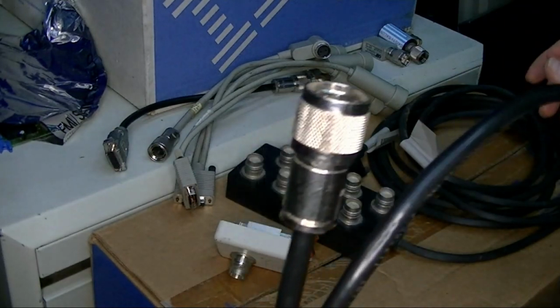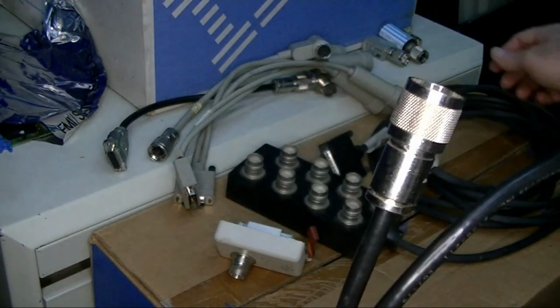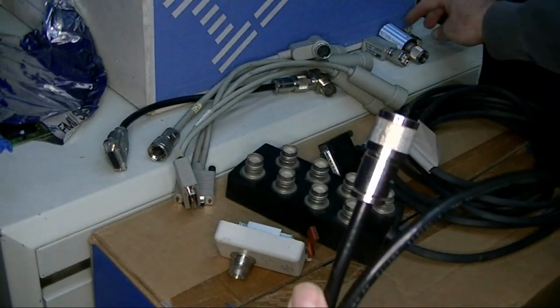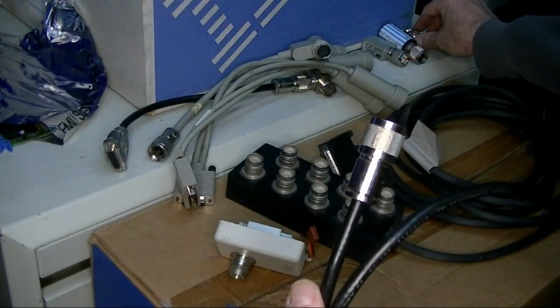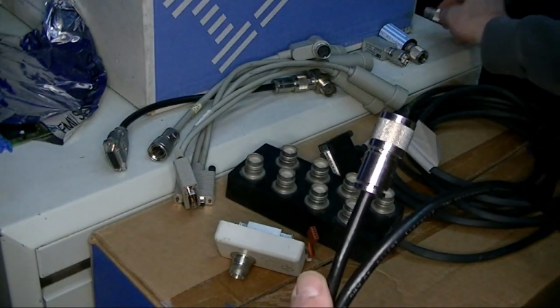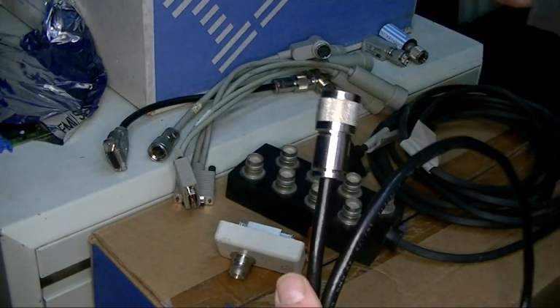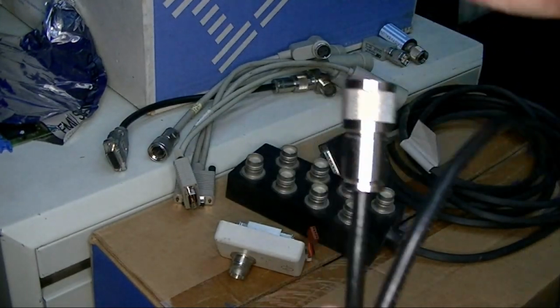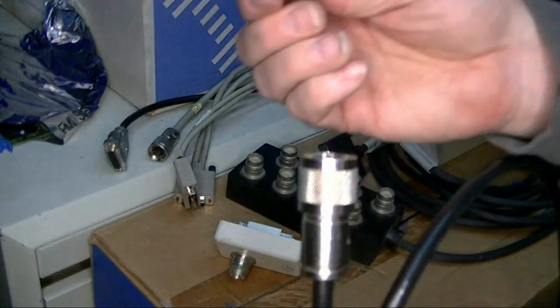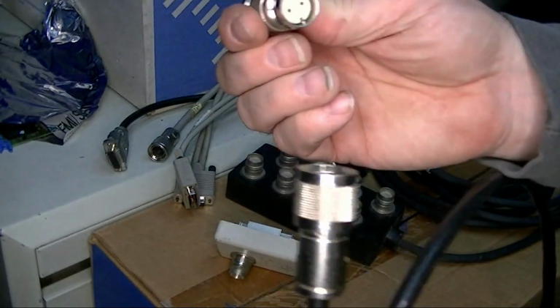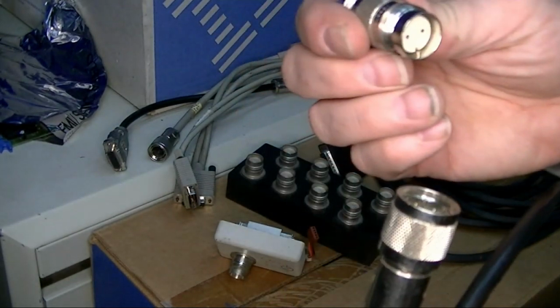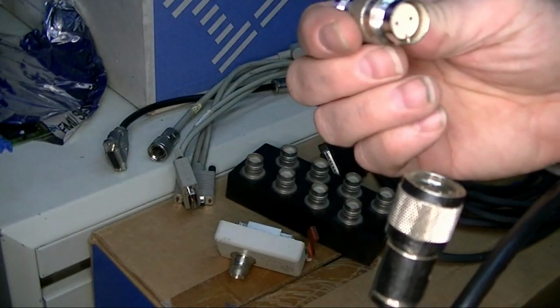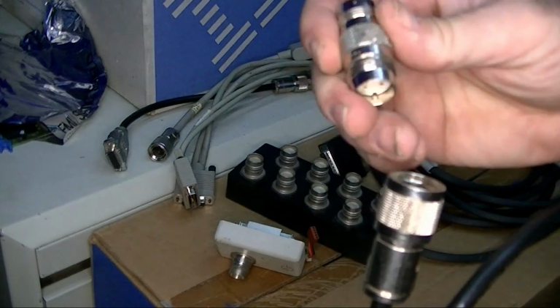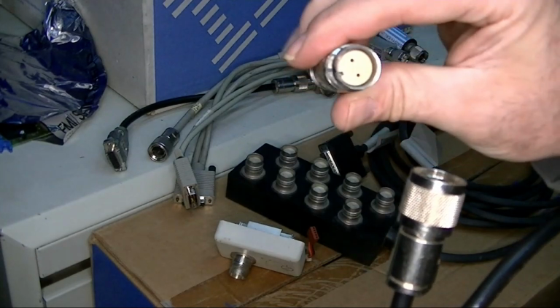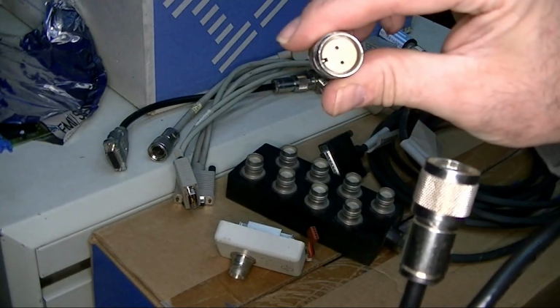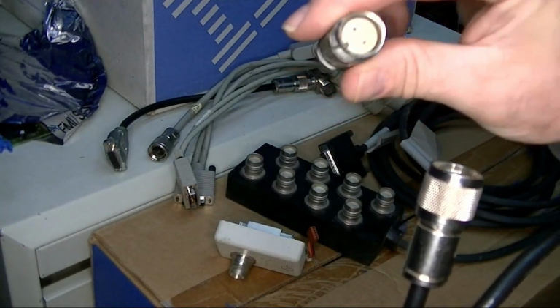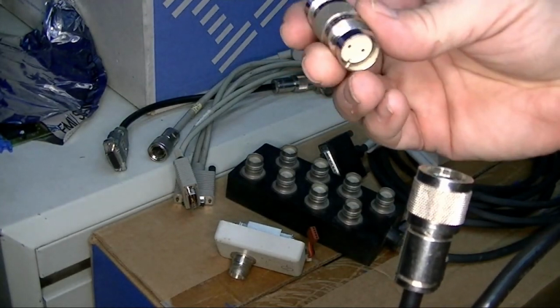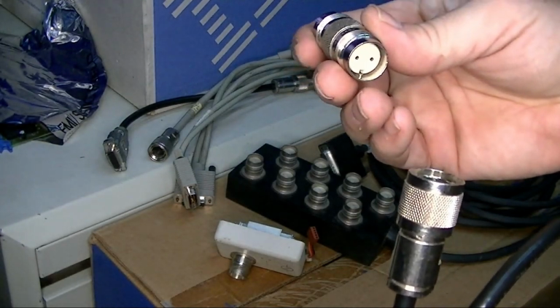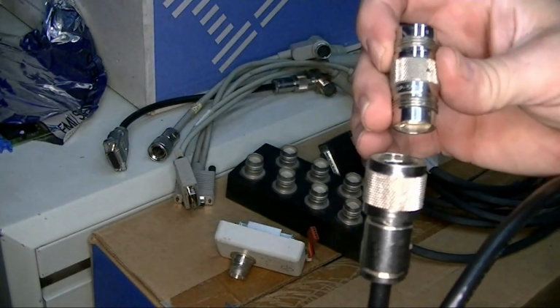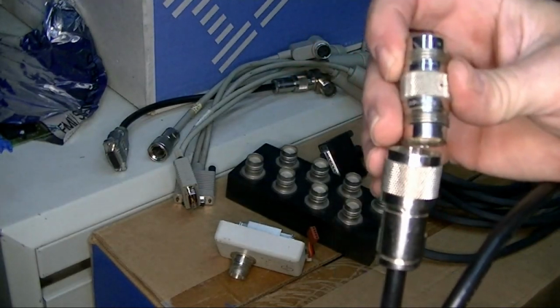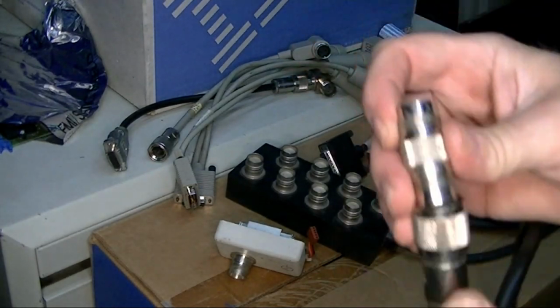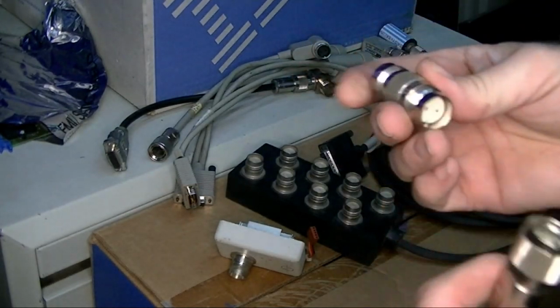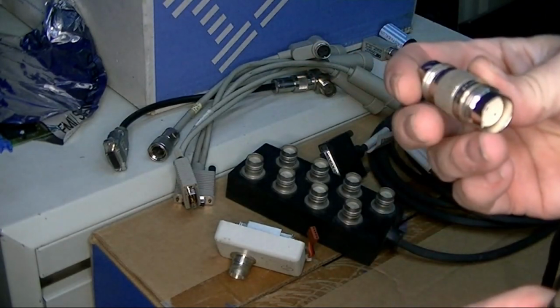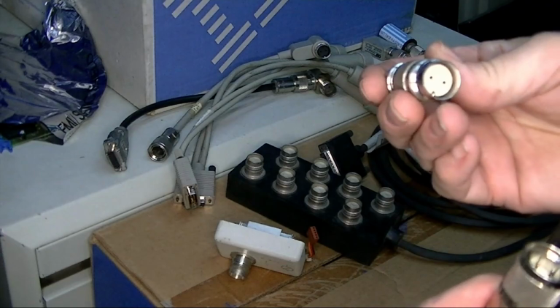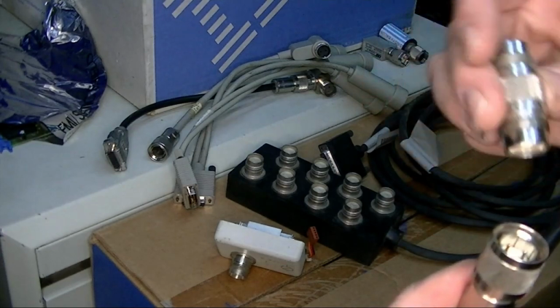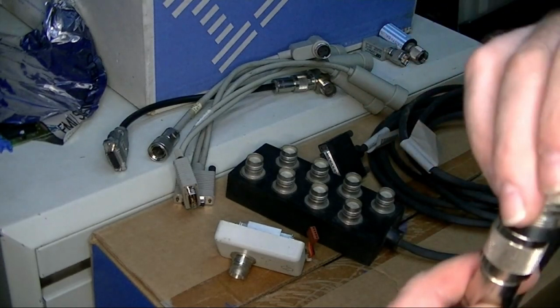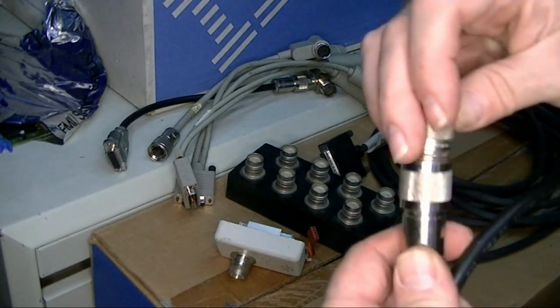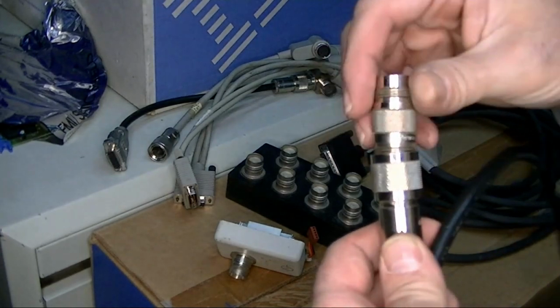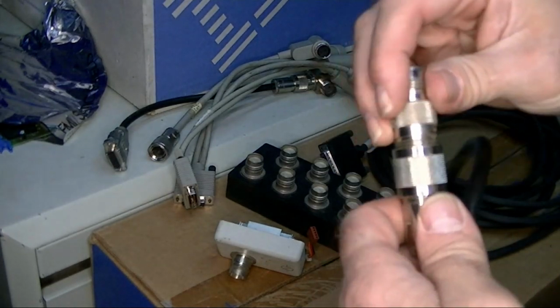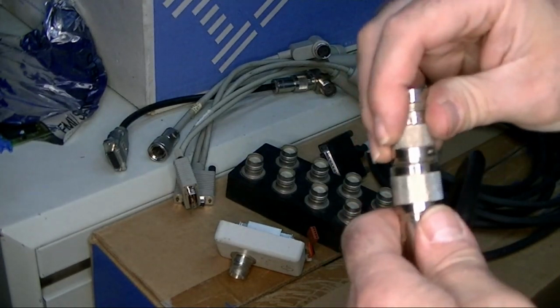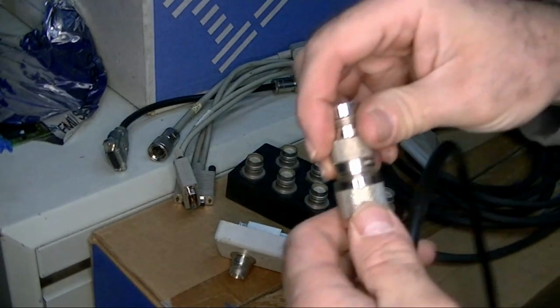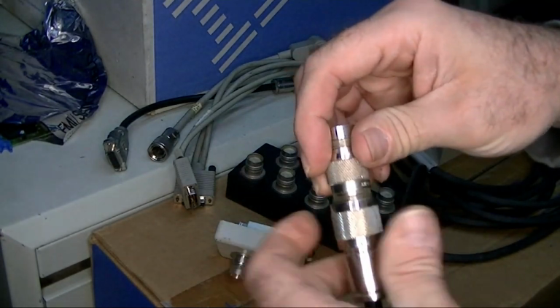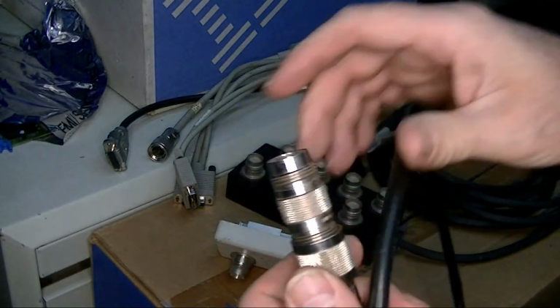If you needed a longer cable, you could also use these inline connectors. It's actually the same connector on both ends, and this is designed for connecting your TwinX cables together.